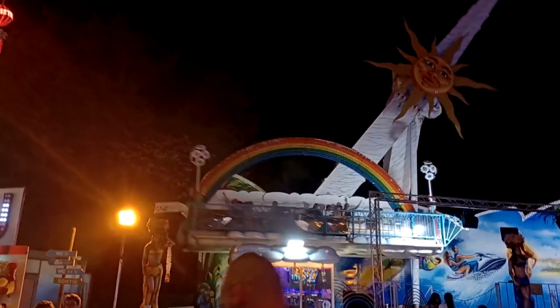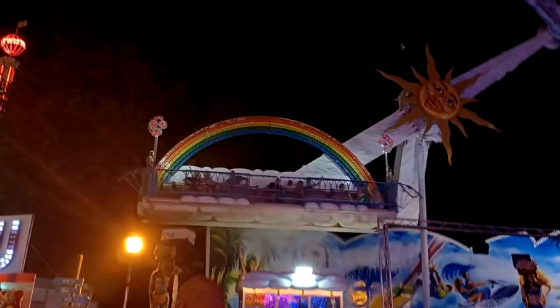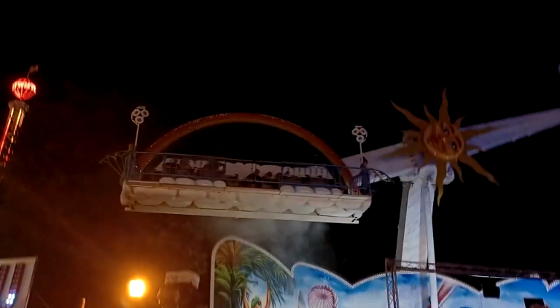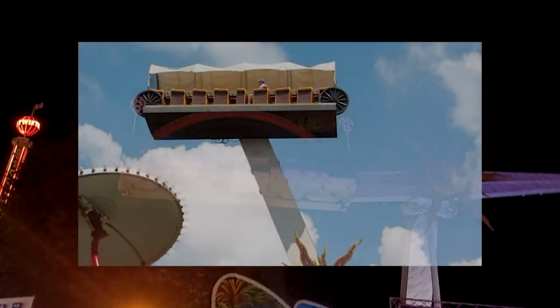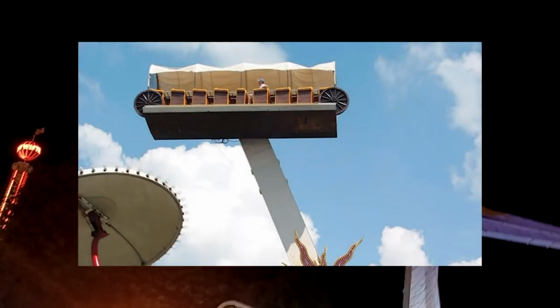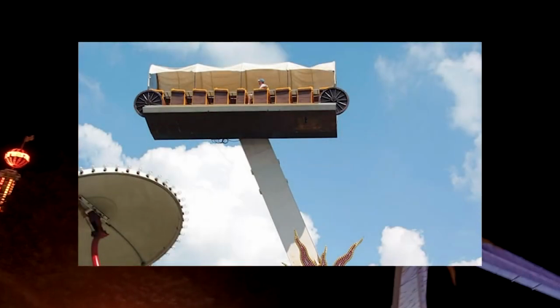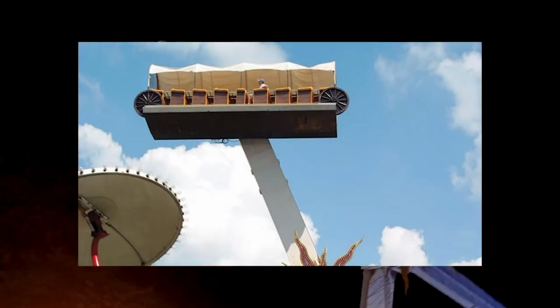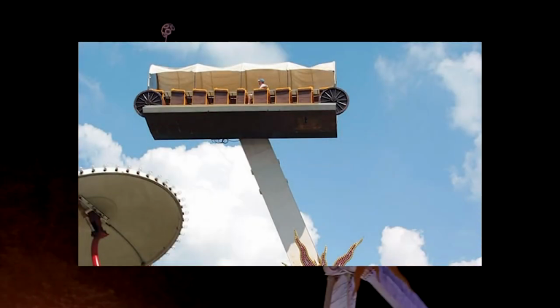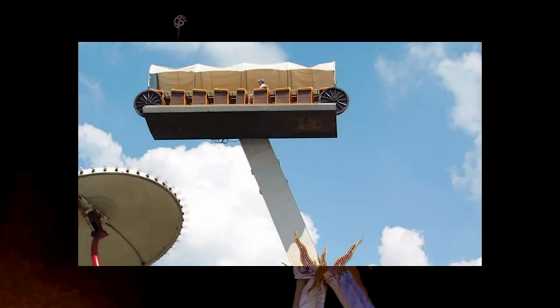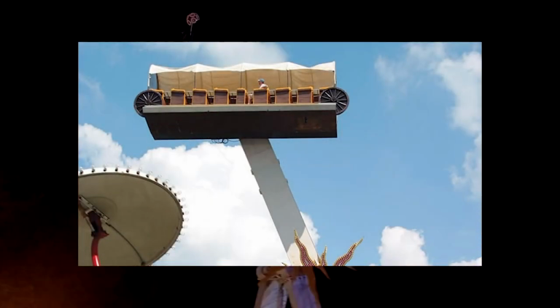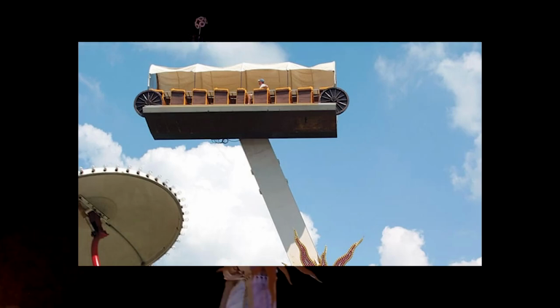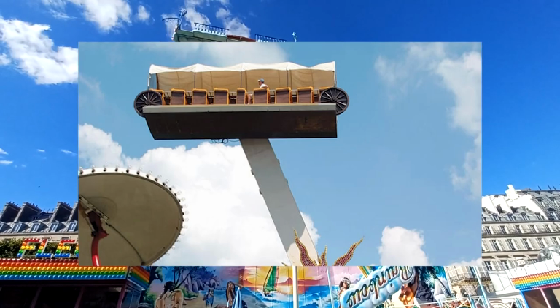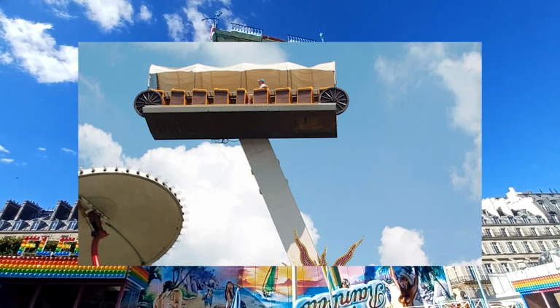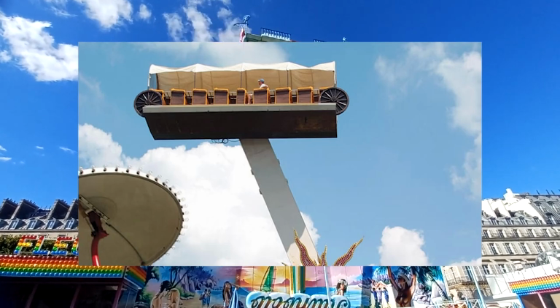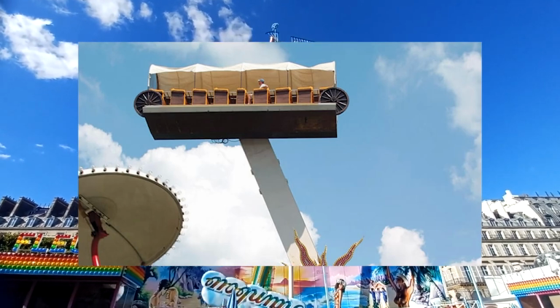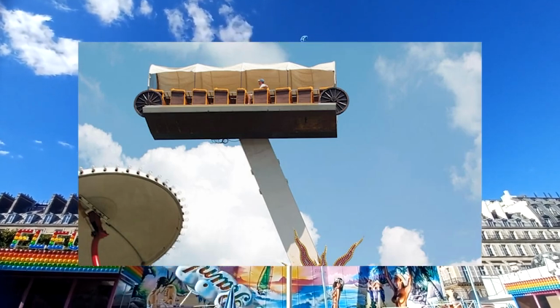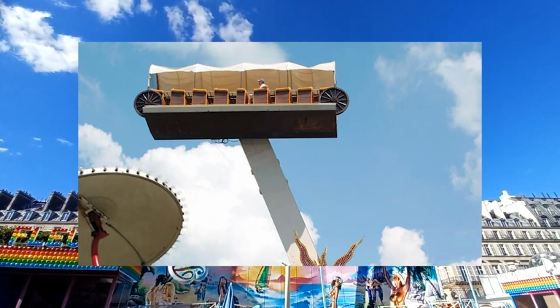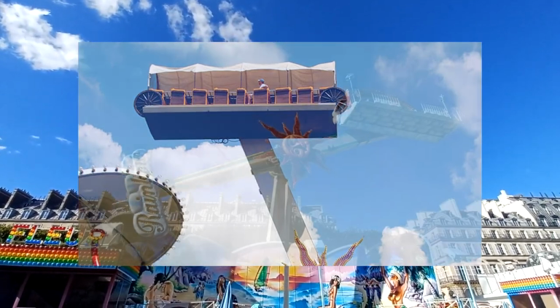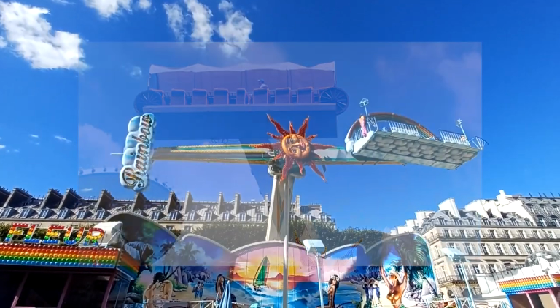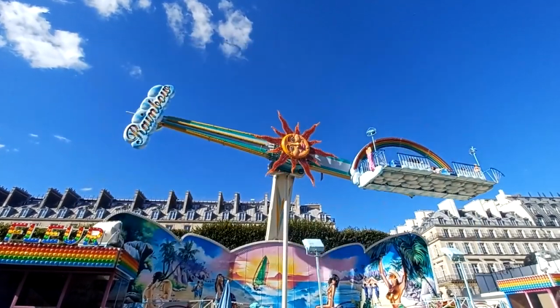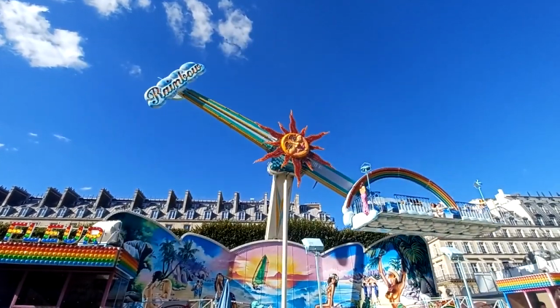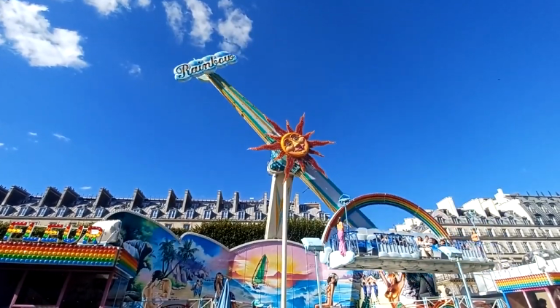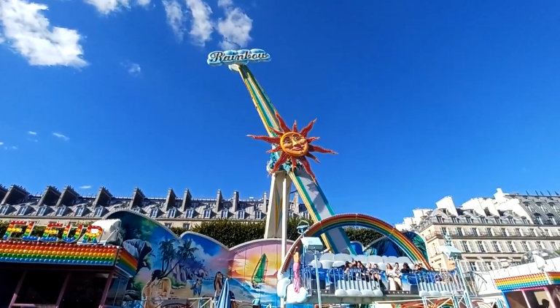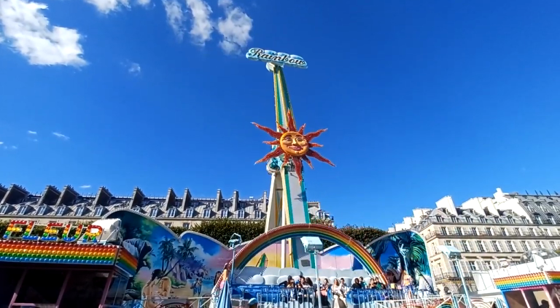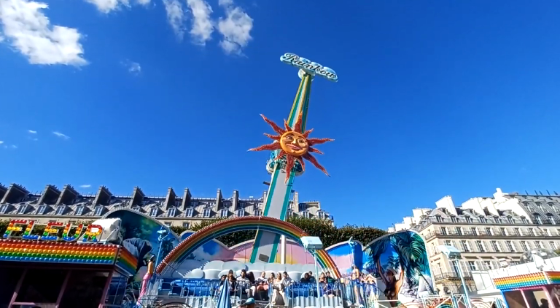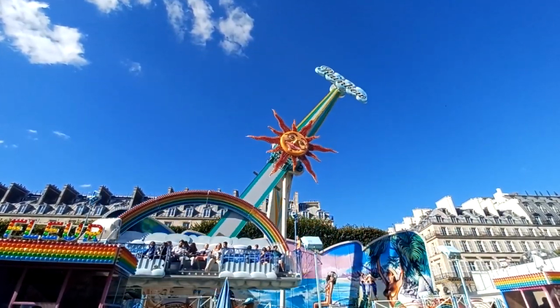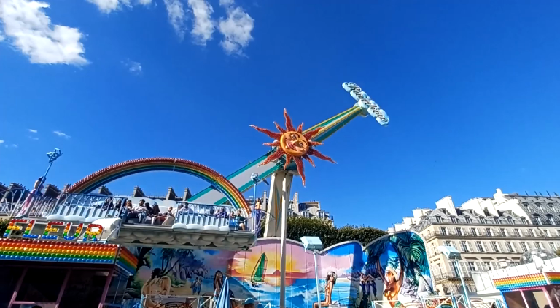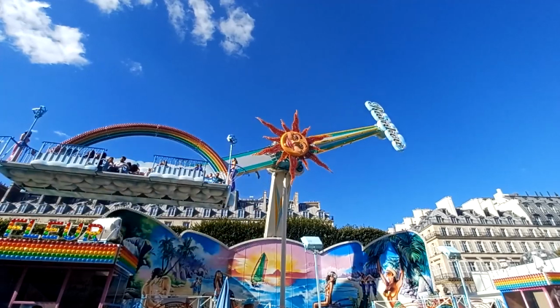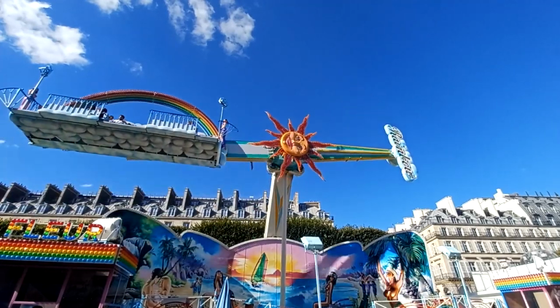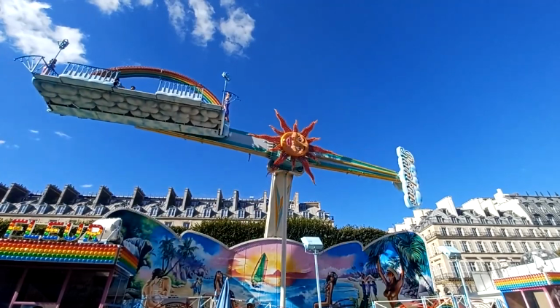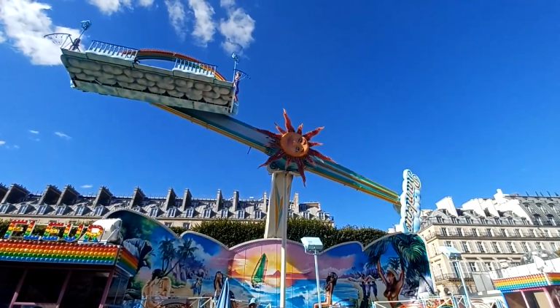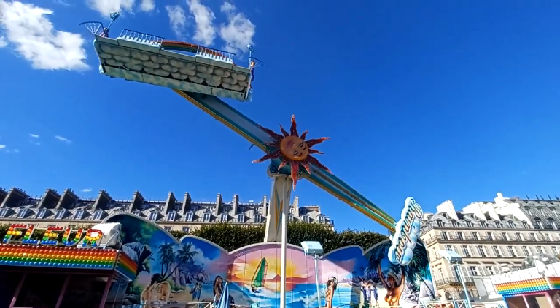Another seating arrangement was also available, where there are eight rows facing to the middle of the gondola, using restraints similar to those on a Huss pirate ship. Only one of these was produced.